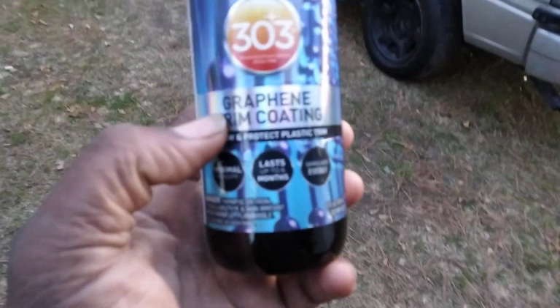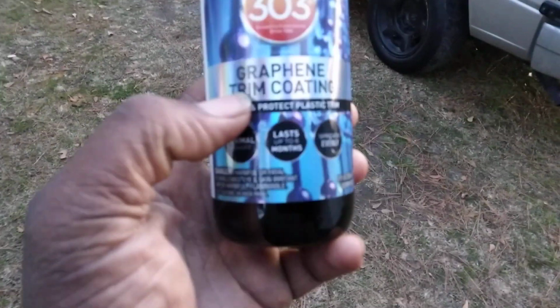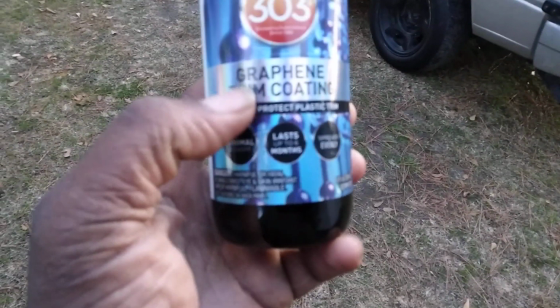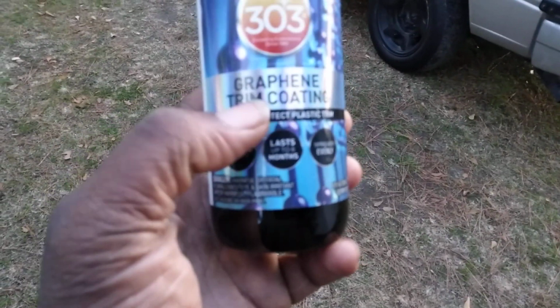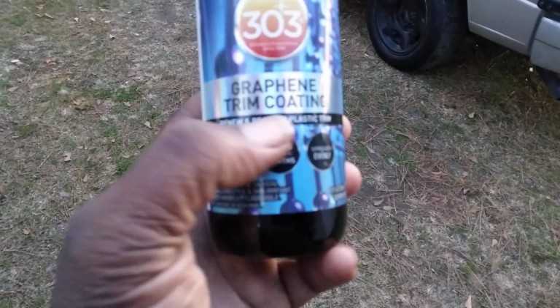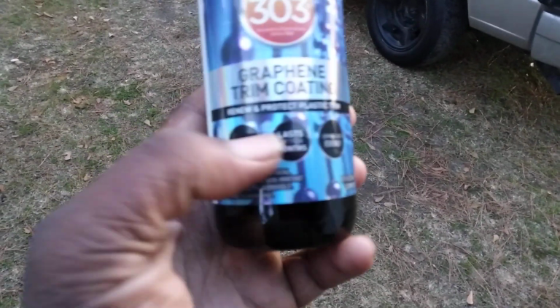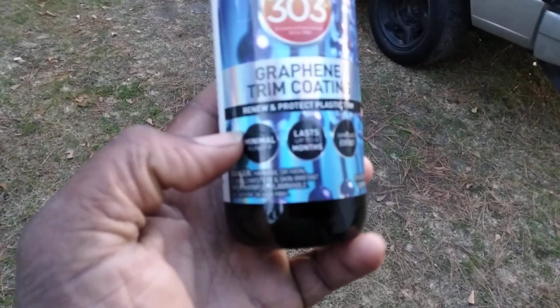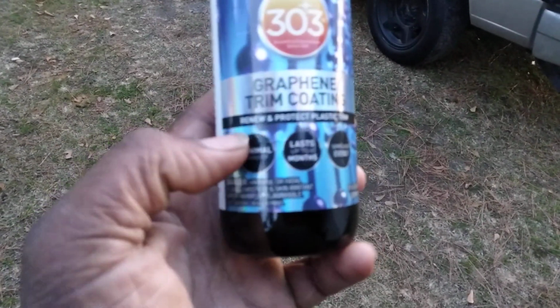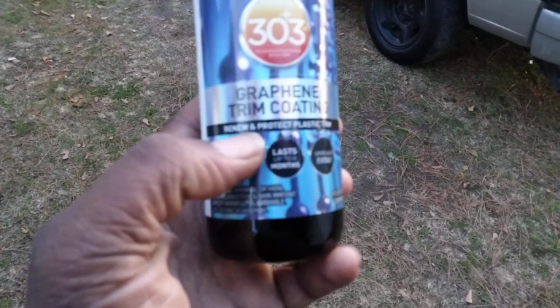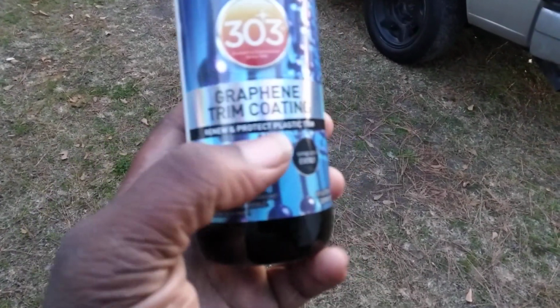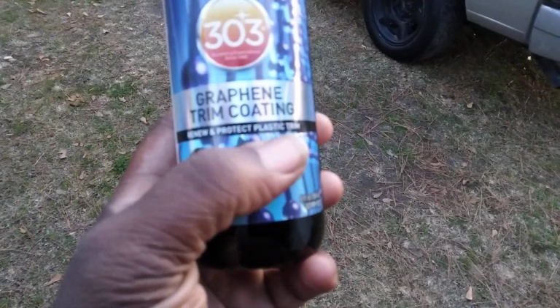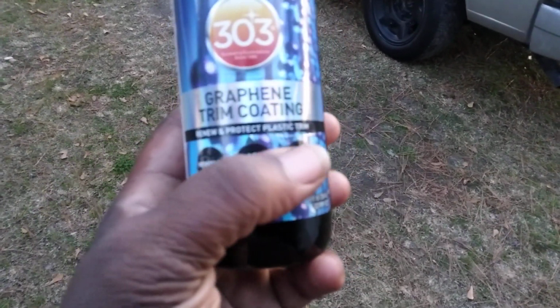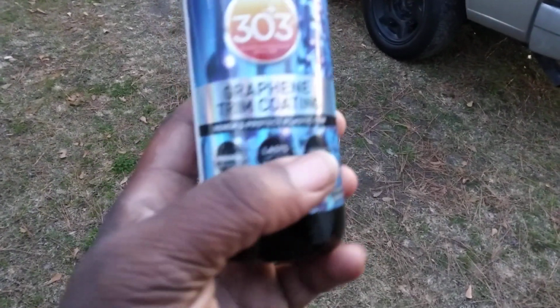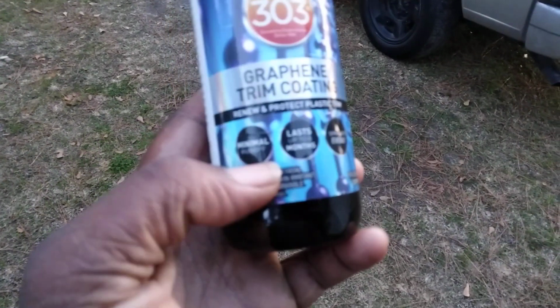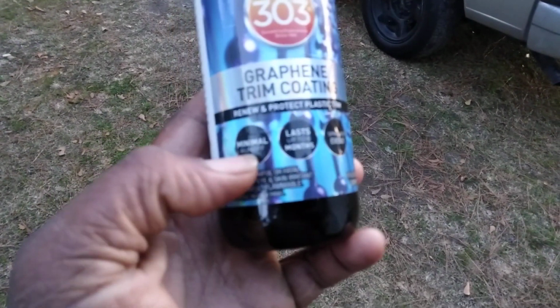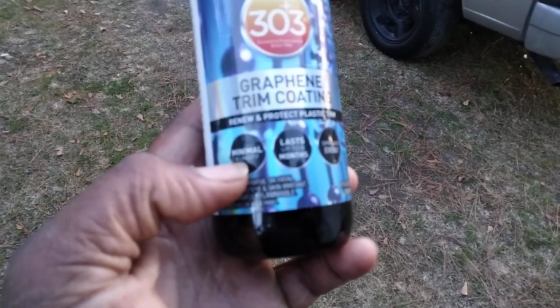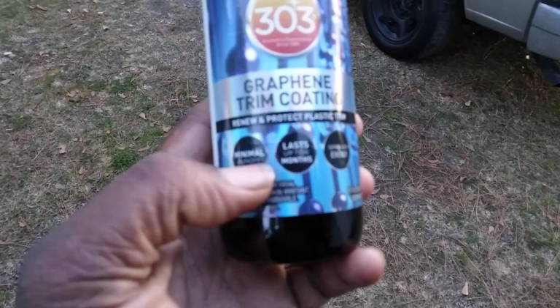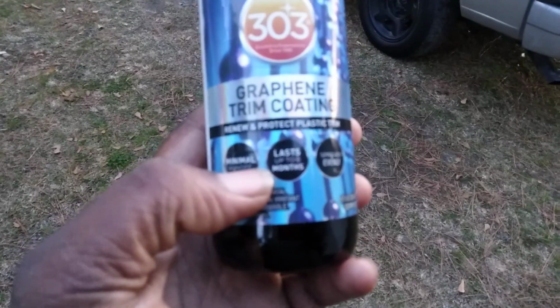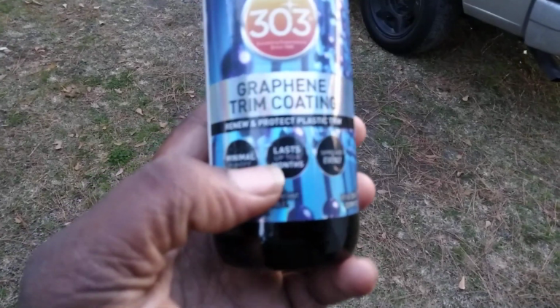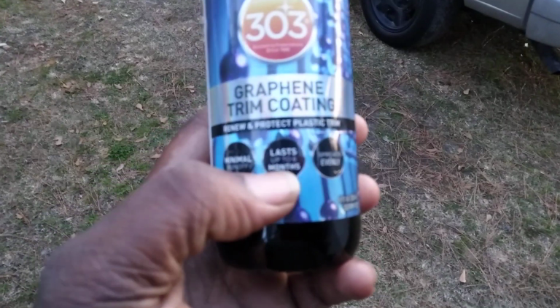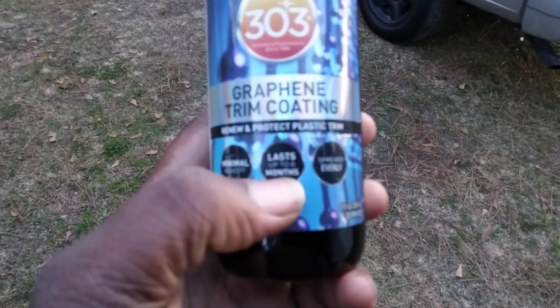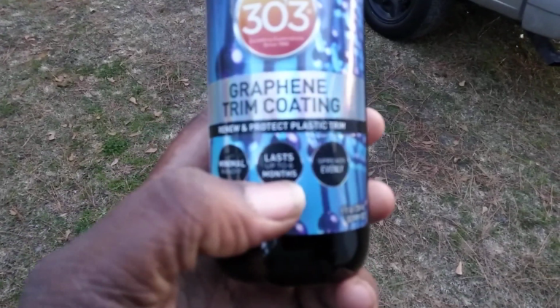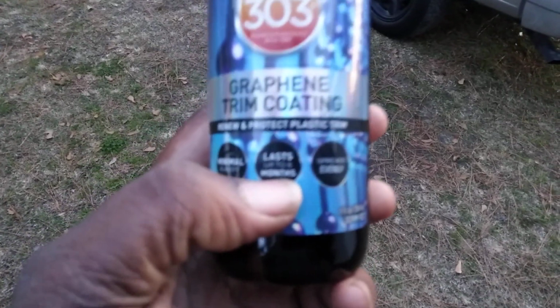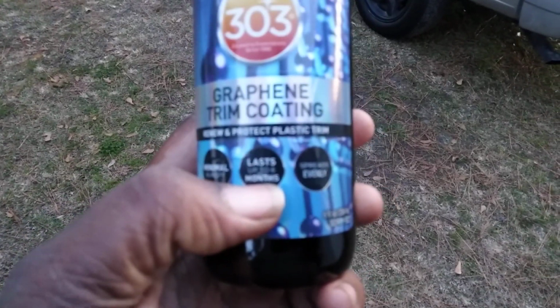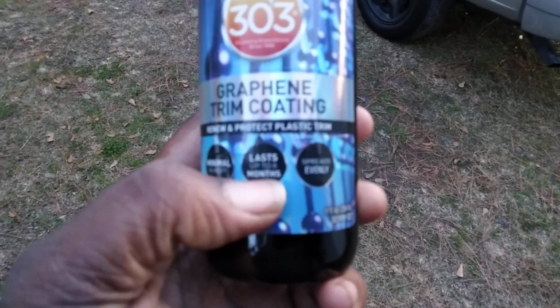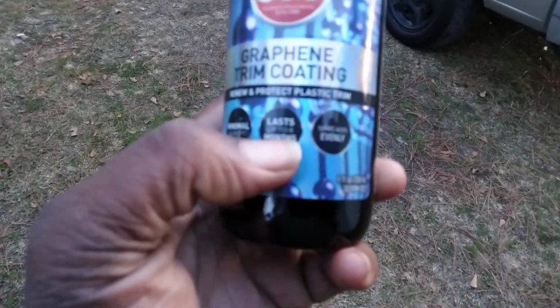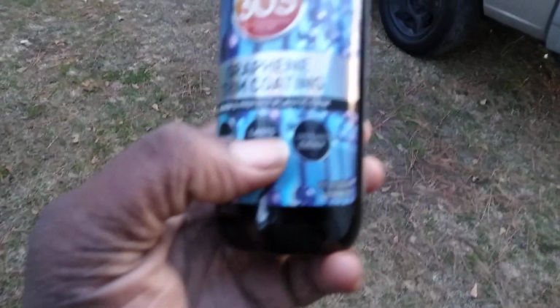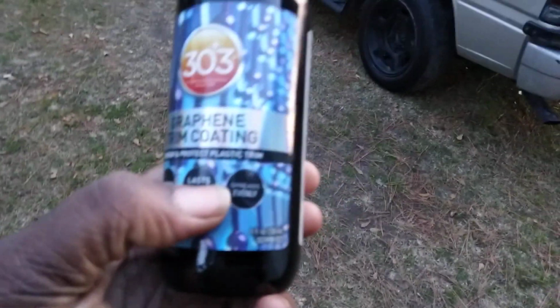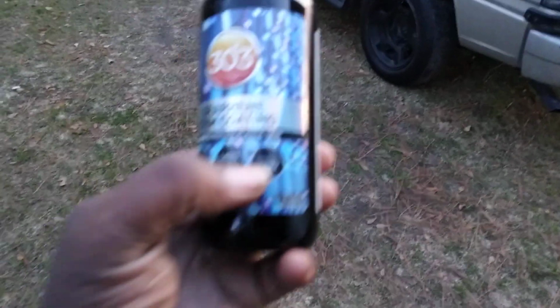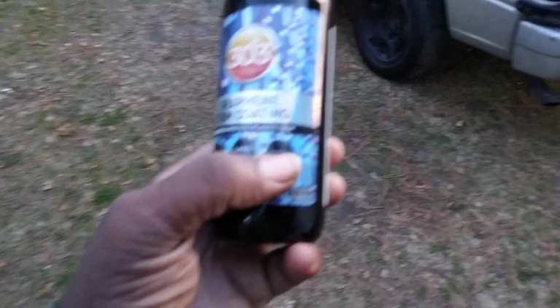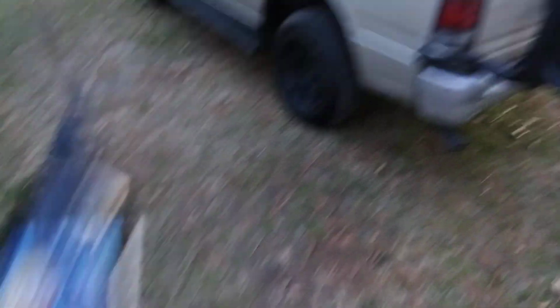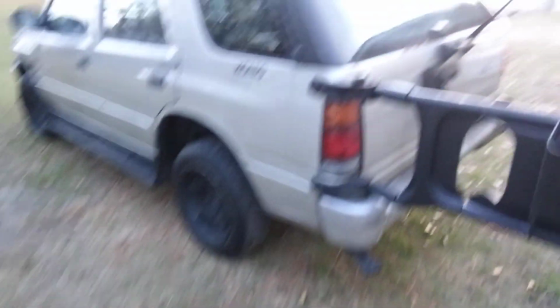Alright, this is the graphene trim coating. It renews tech plastic trim, minimal runoff, lasts up to 6 months, and spreads evenly guys.